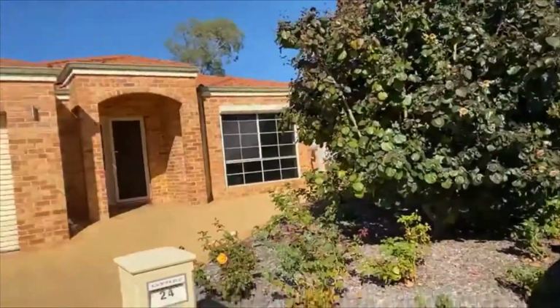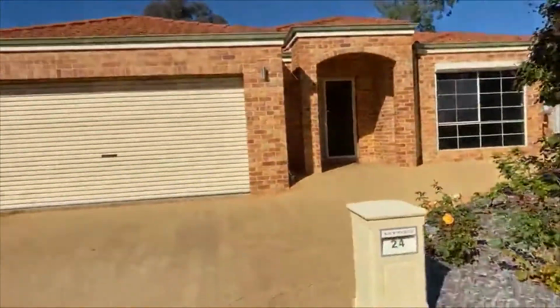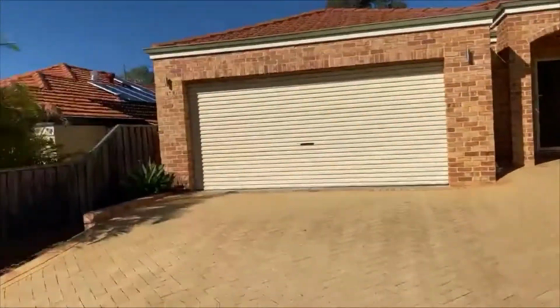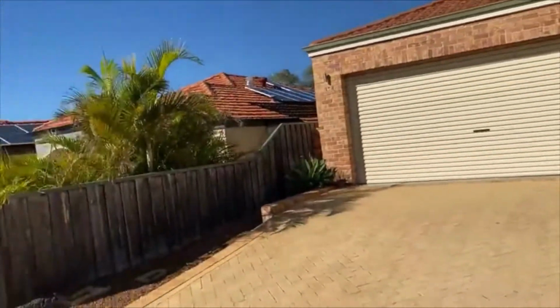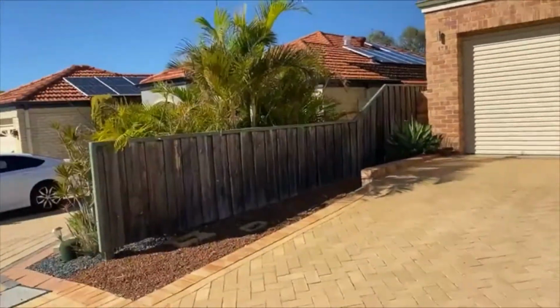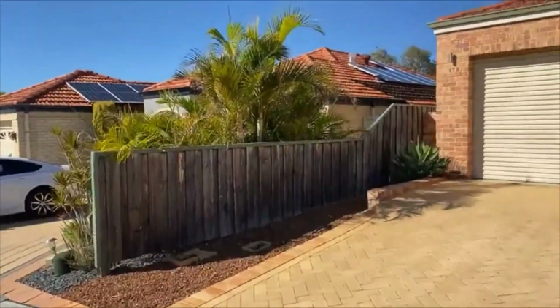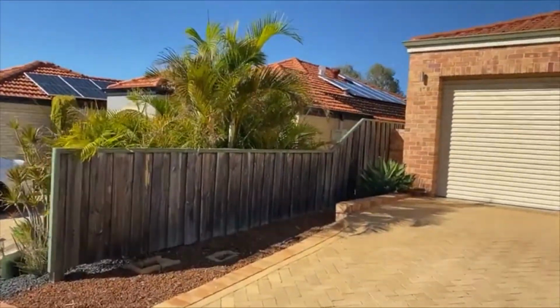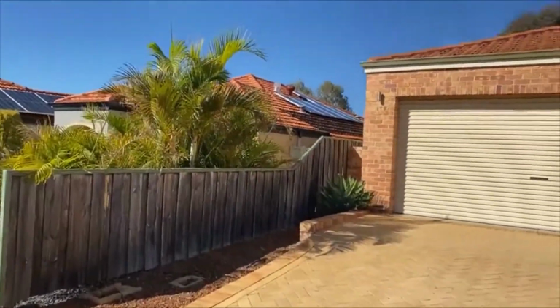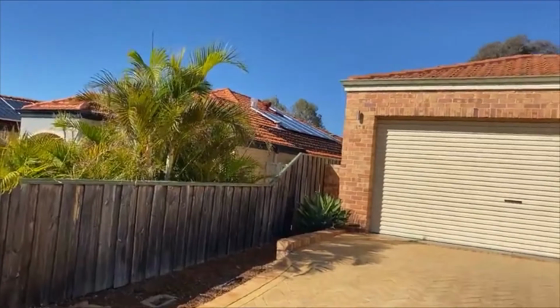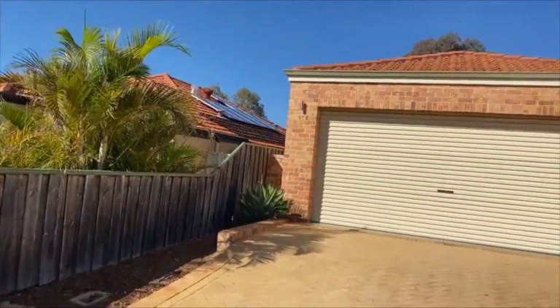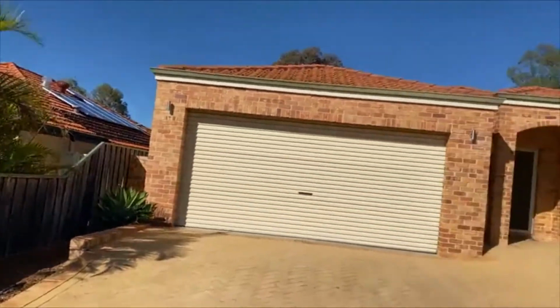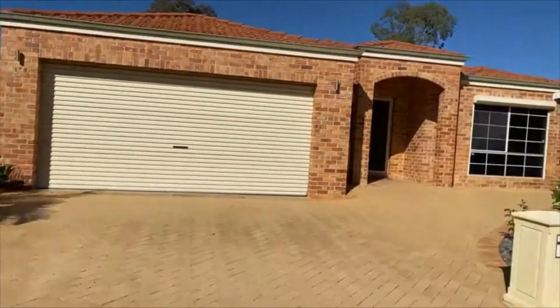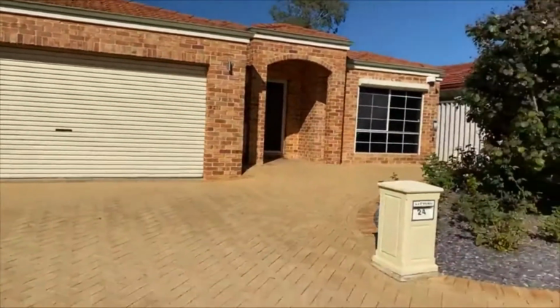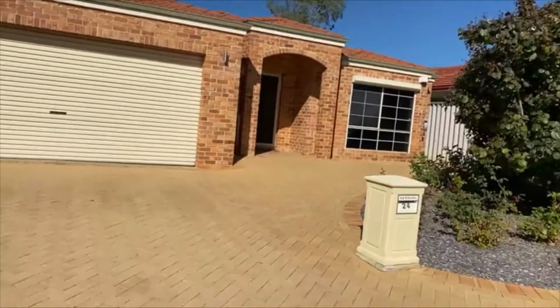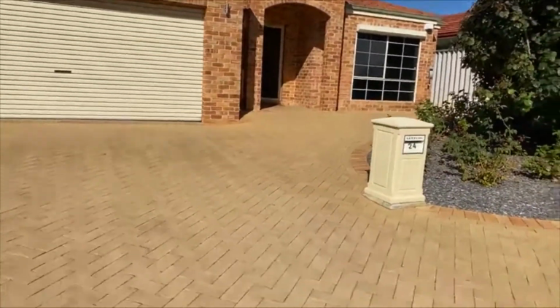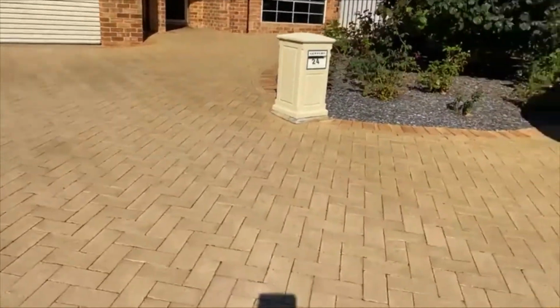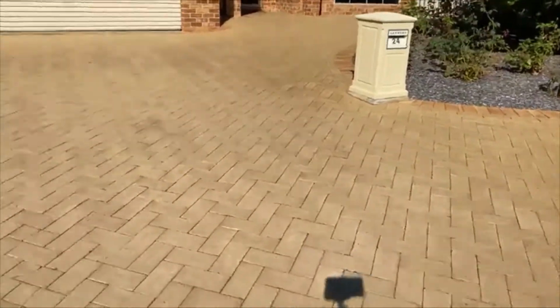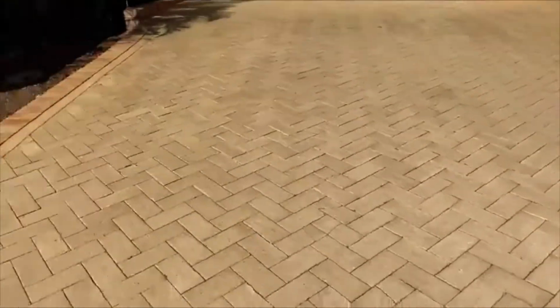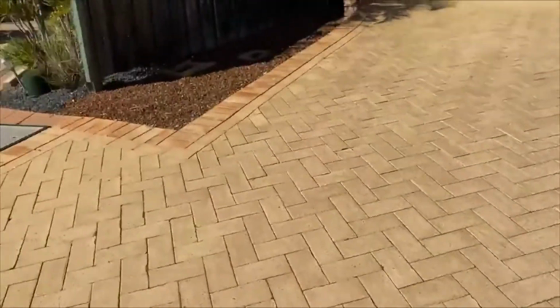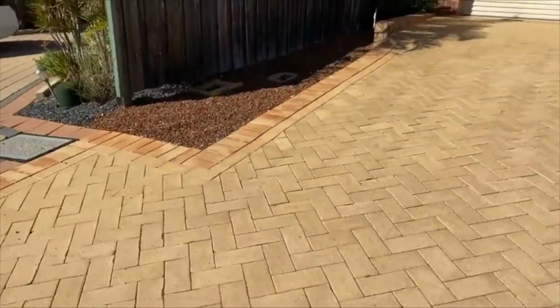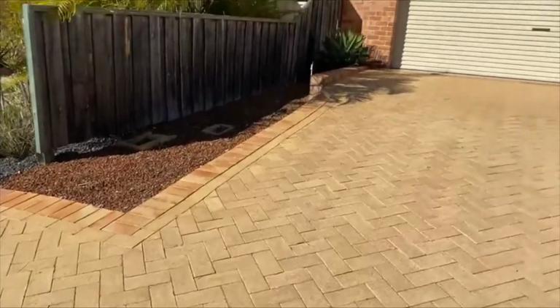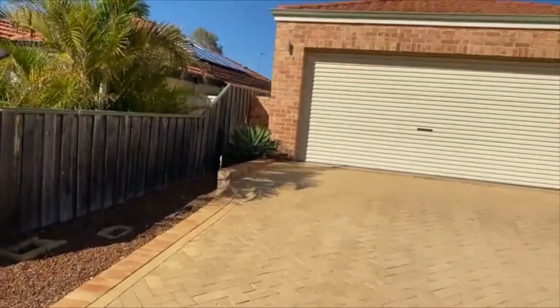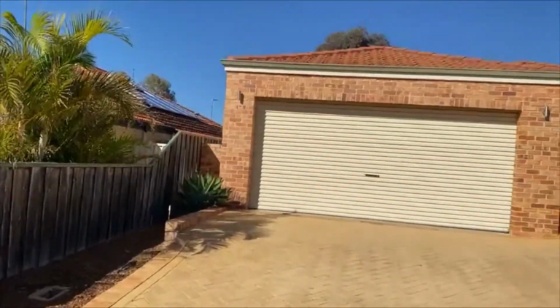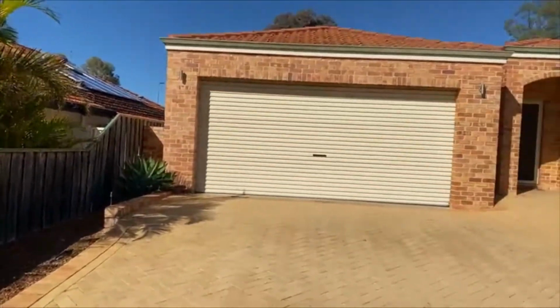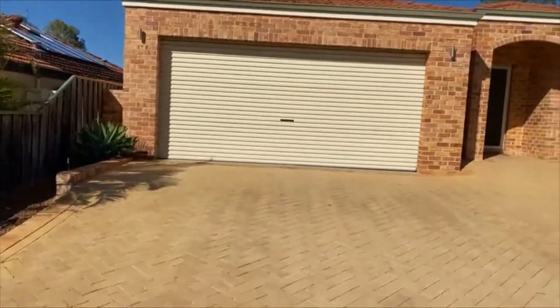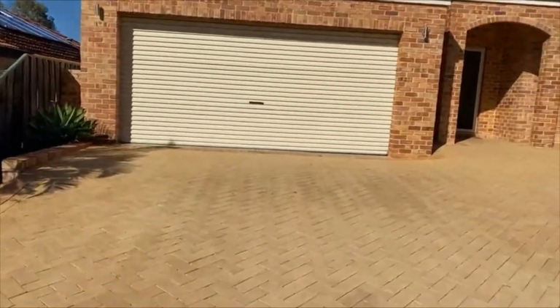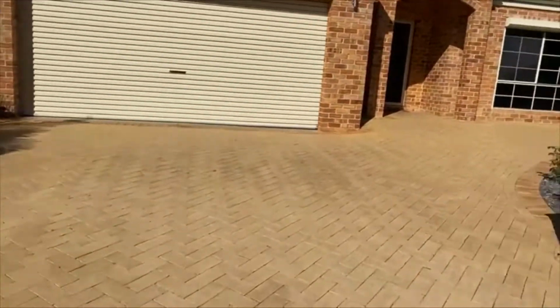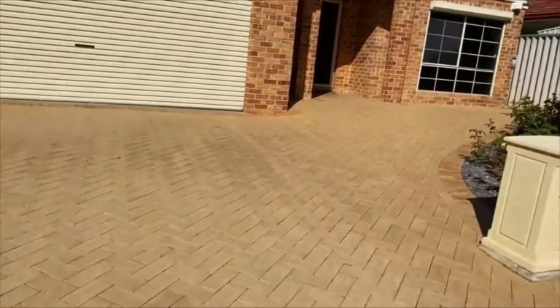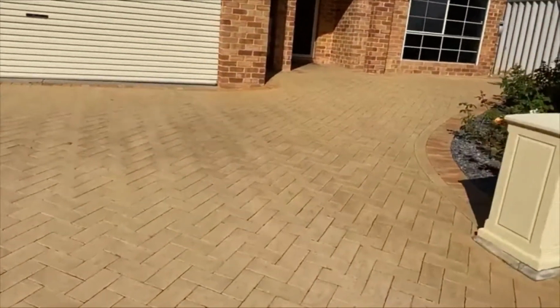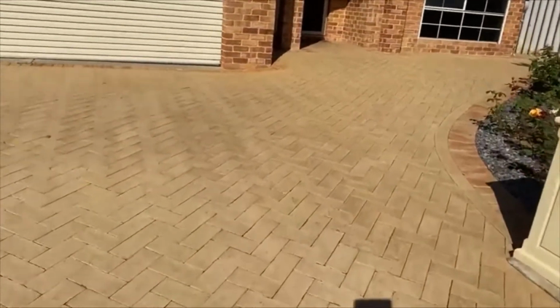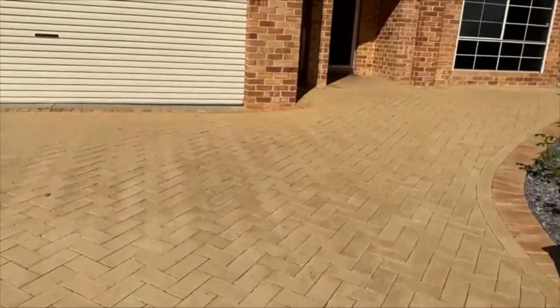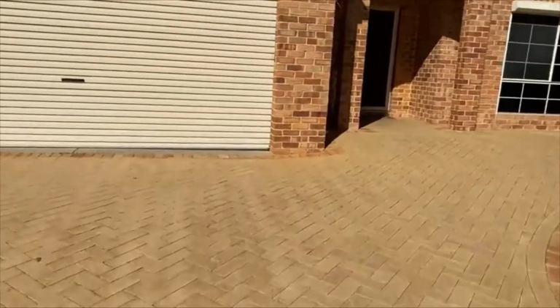This one has been deliberately made very, very low maintenance. You've got lots of off-street parking and a very generous double garage with a storage recess to the rear.